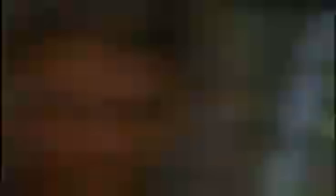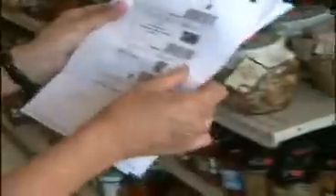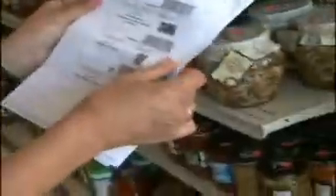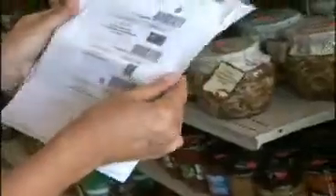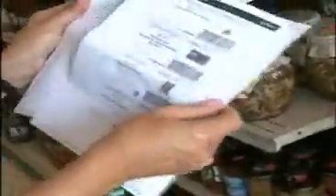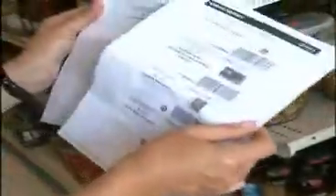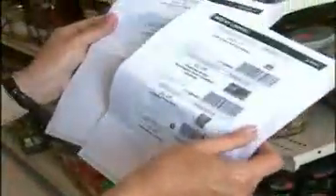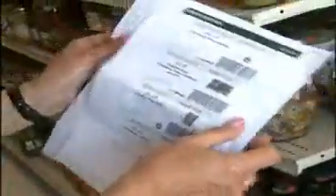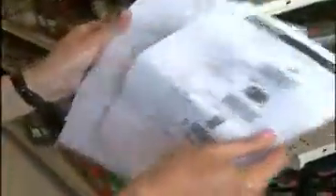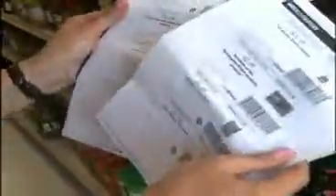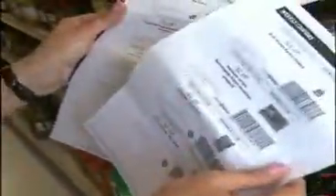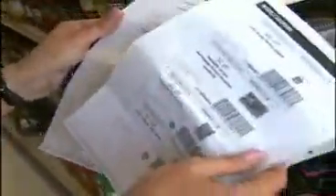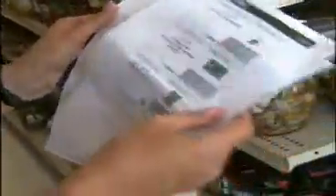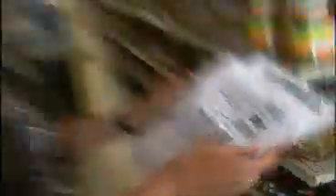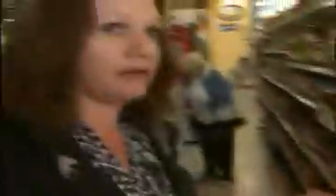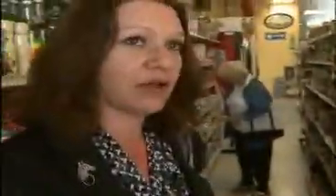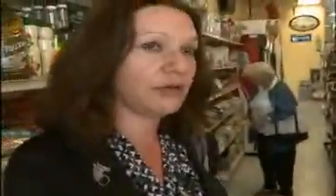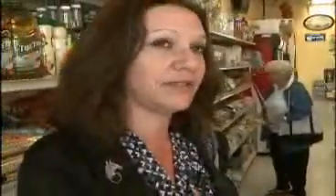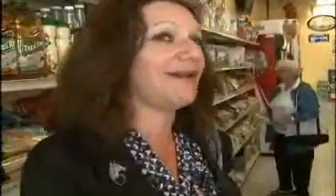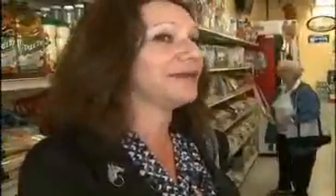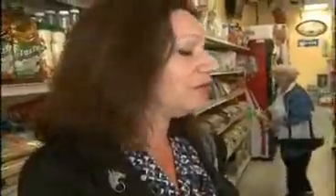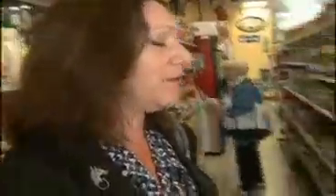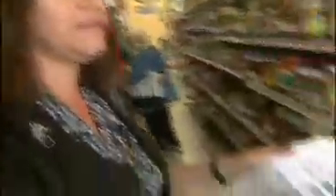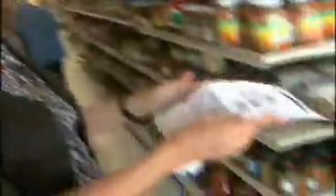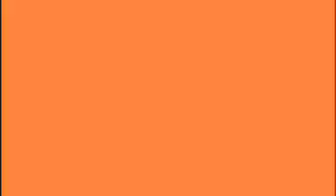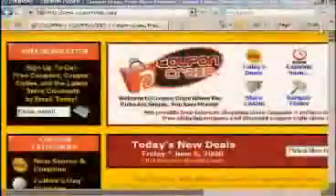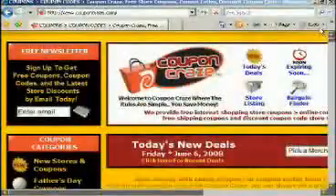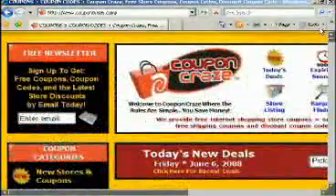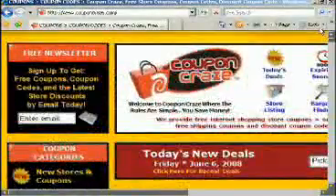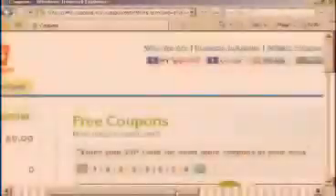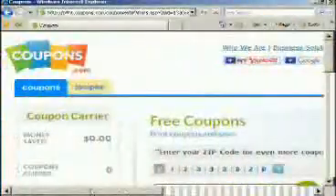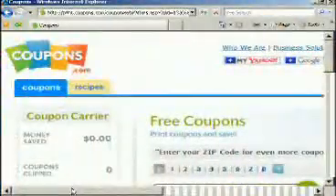Some of these are $1 and $2 off, and I wouldn't know about these otherwise if I hadn't gone to ecoupons.com and printed them off. Online coupon sites are growing even more popular as times get tighter.